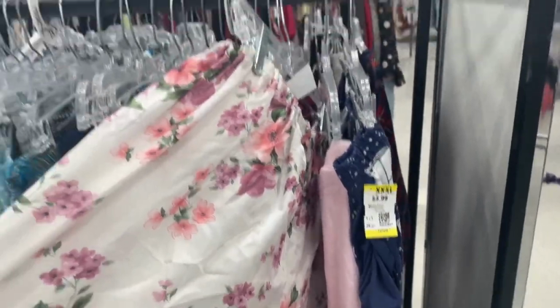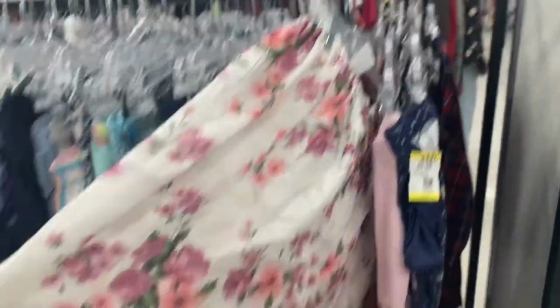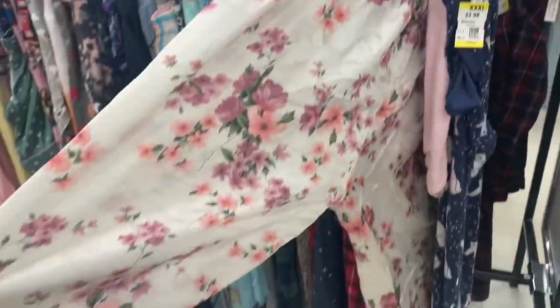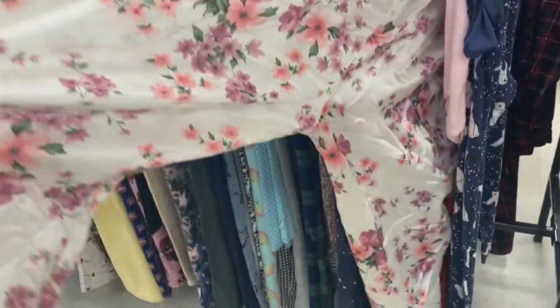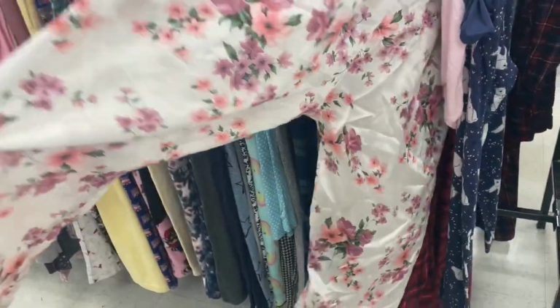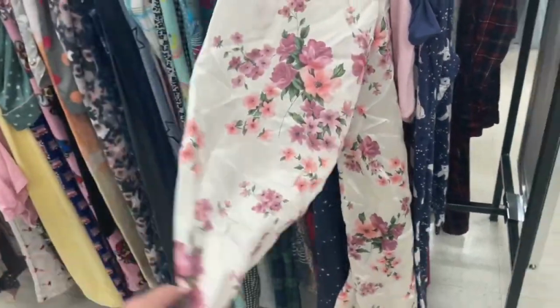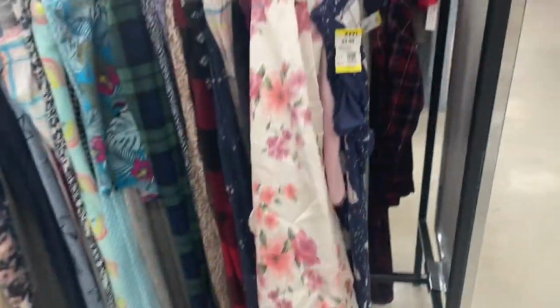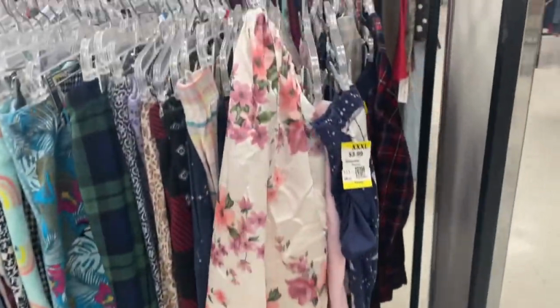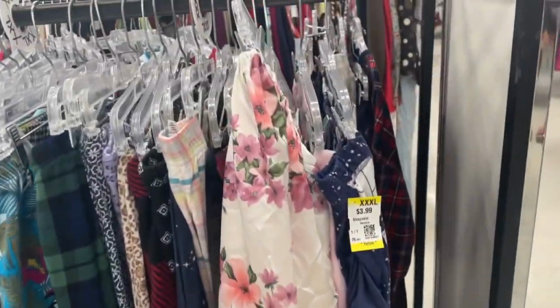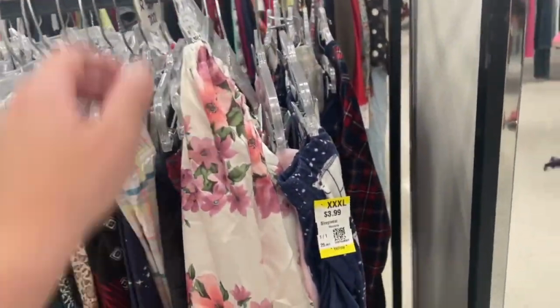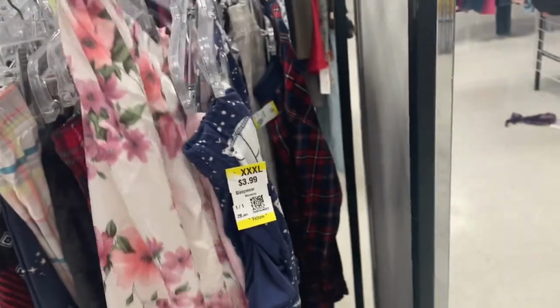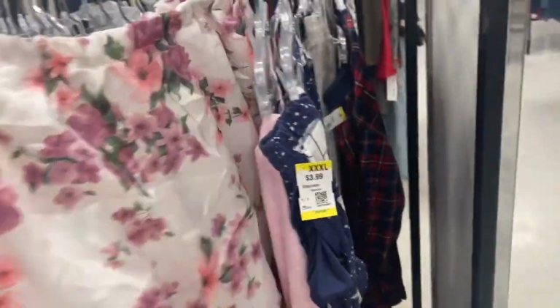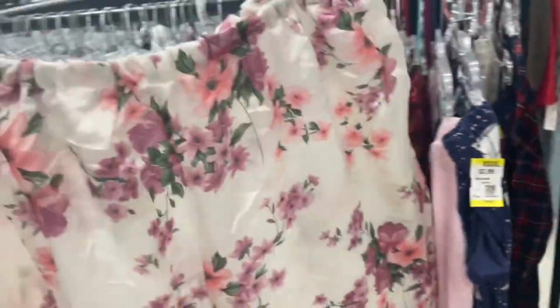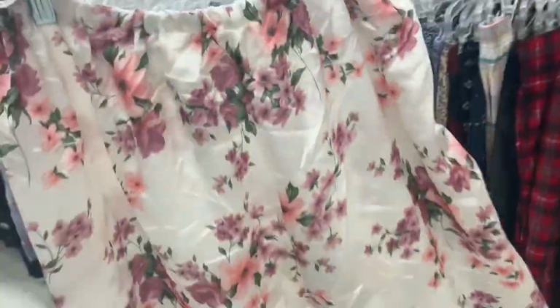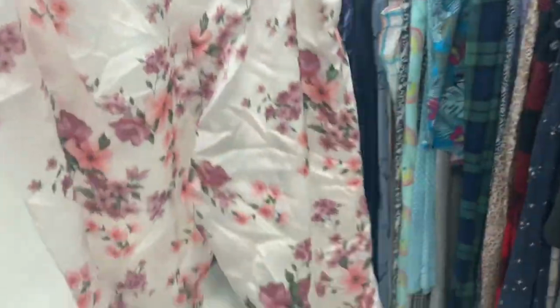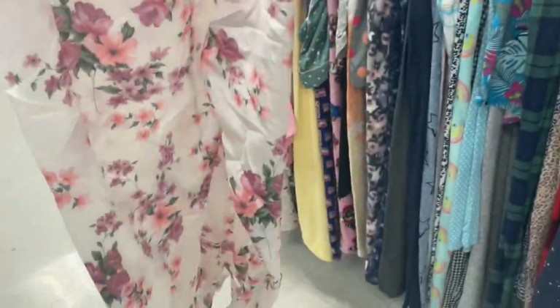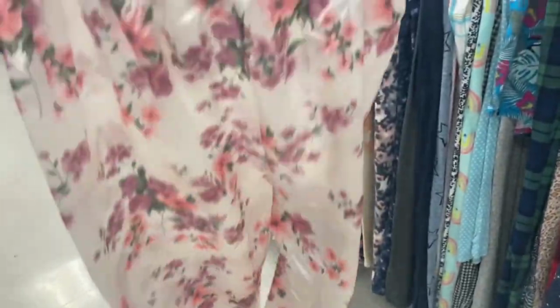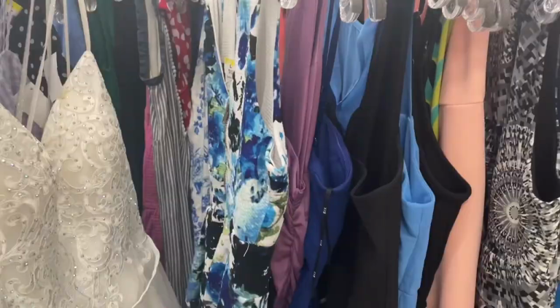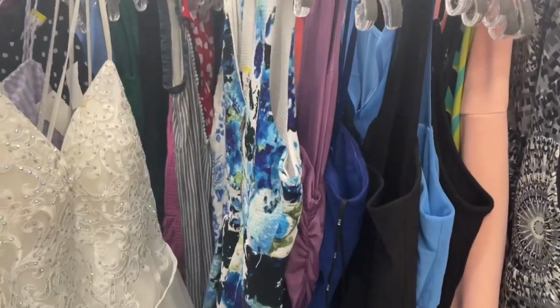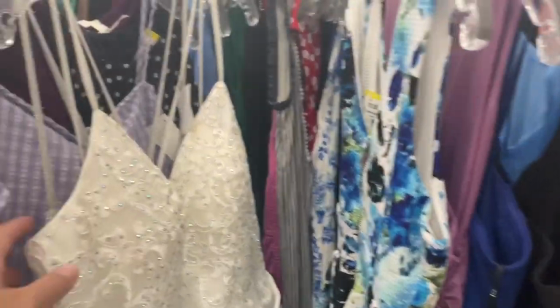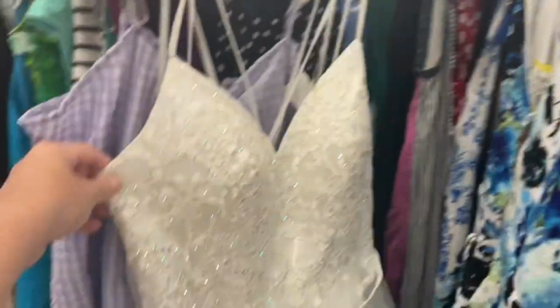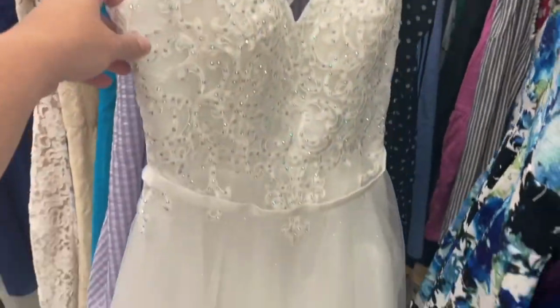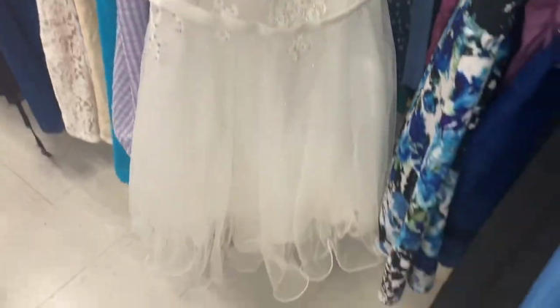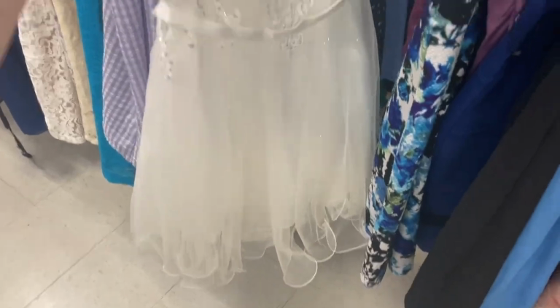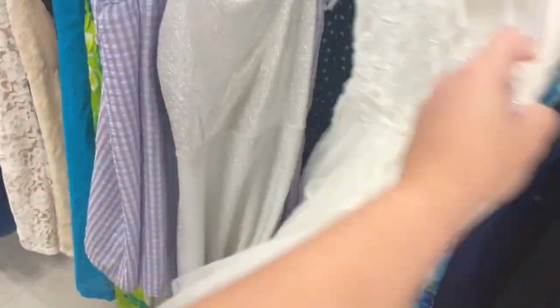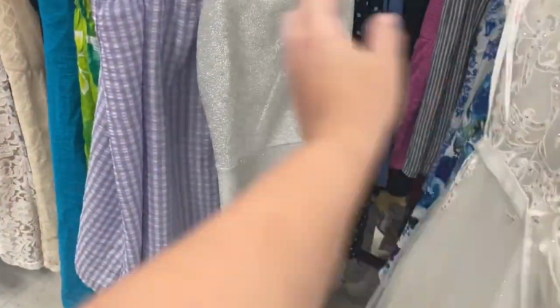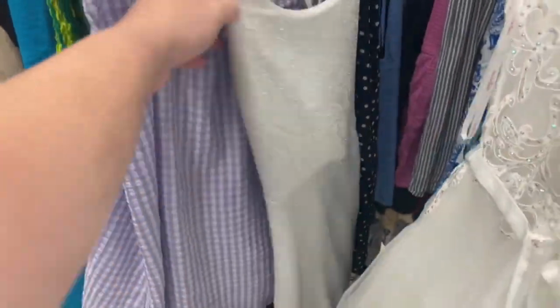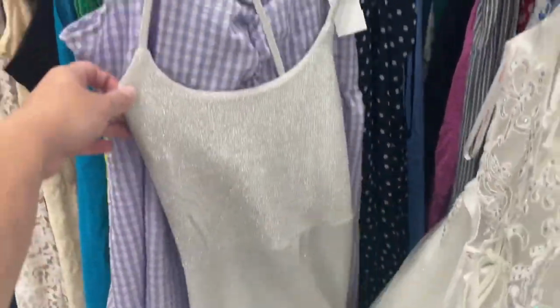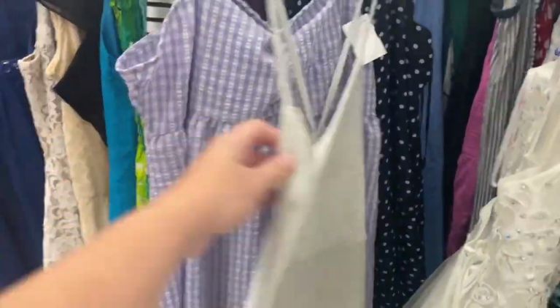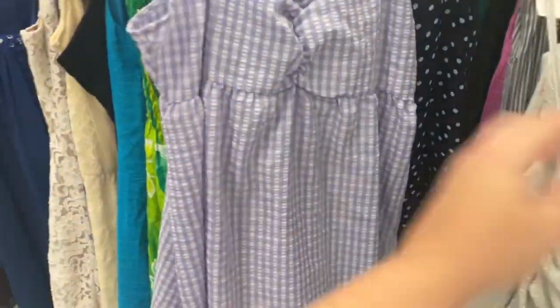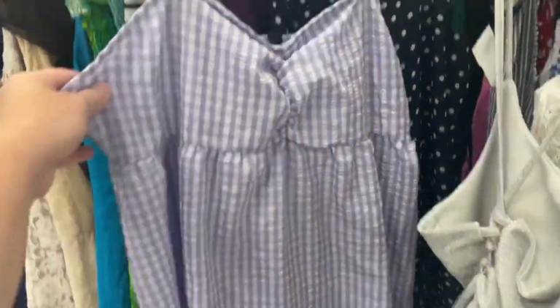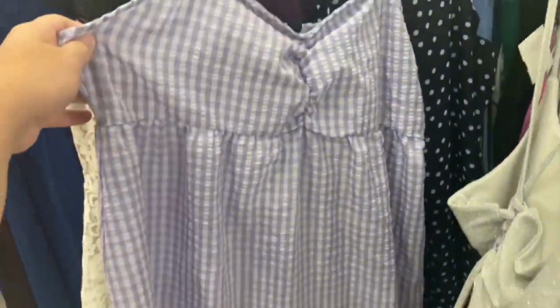You can also find stuff you can wear out, like these pants — you could totally style them to wear out with a little white crop top or tank or something. Now onto the dresses section — here are some cute little dresses perfect for summer.